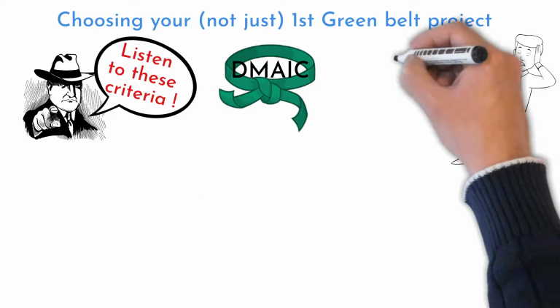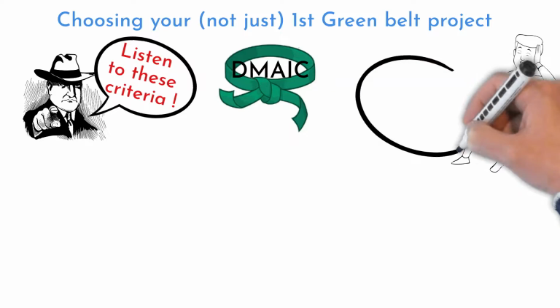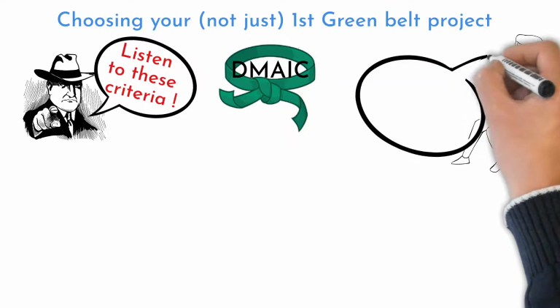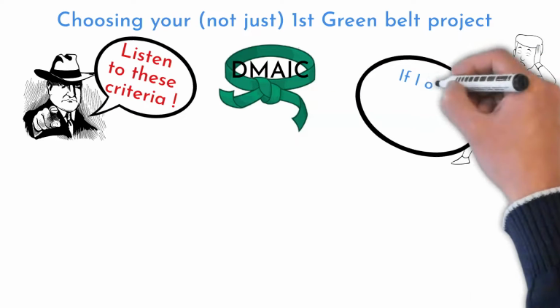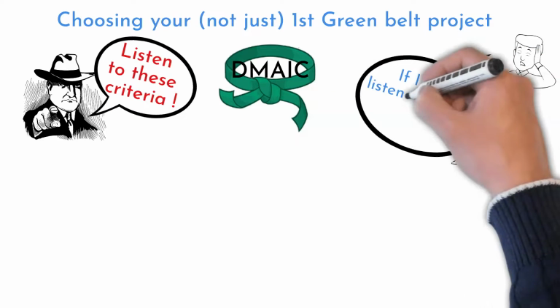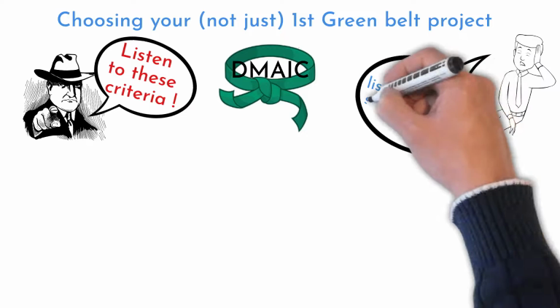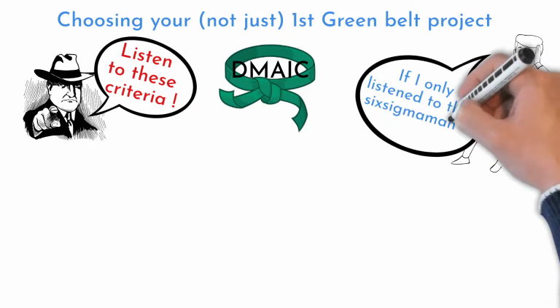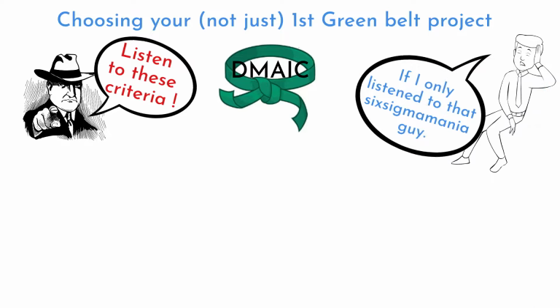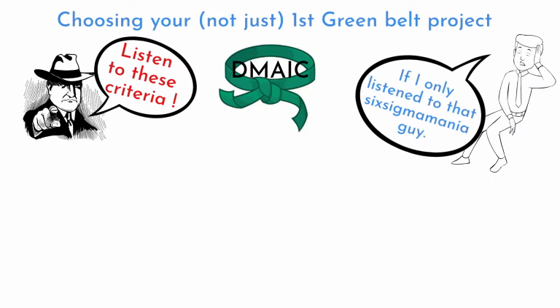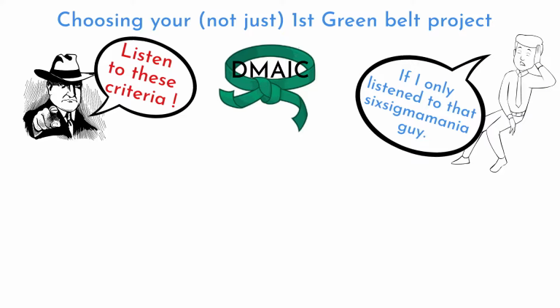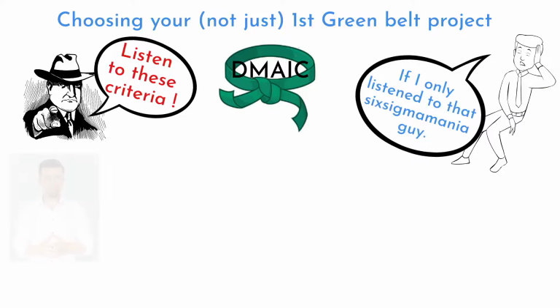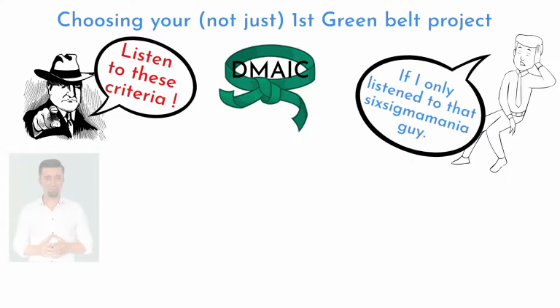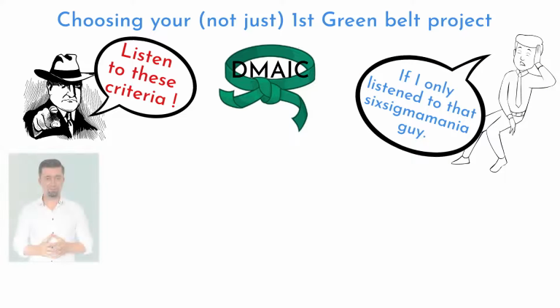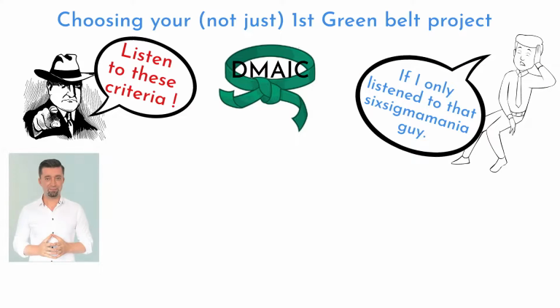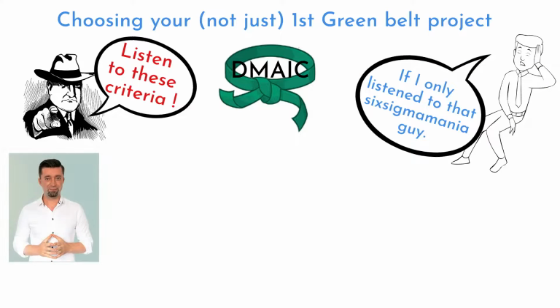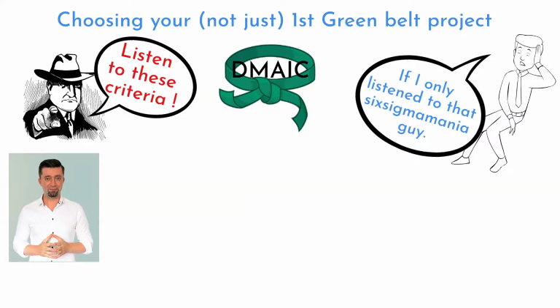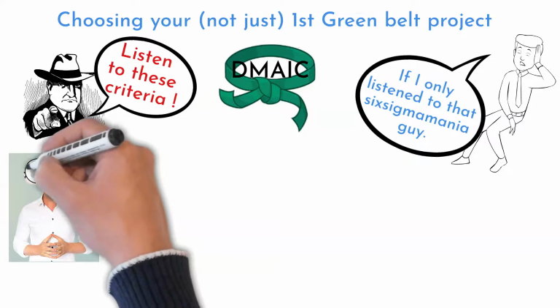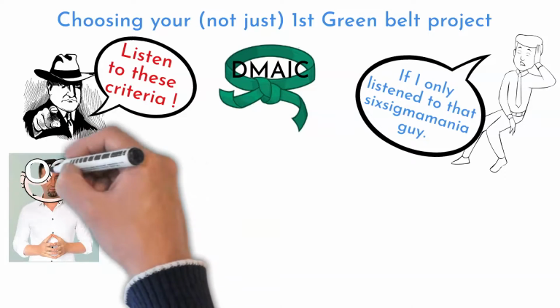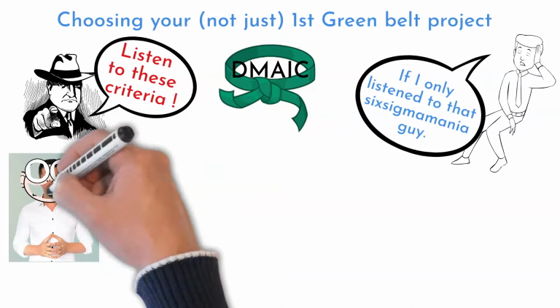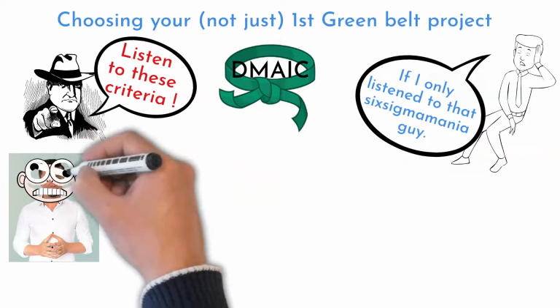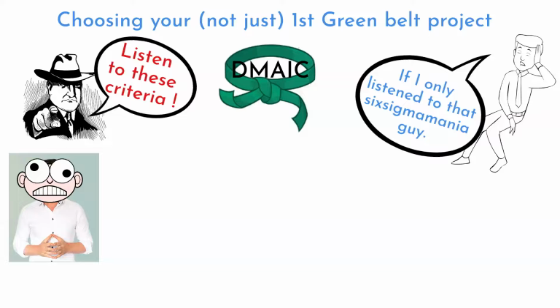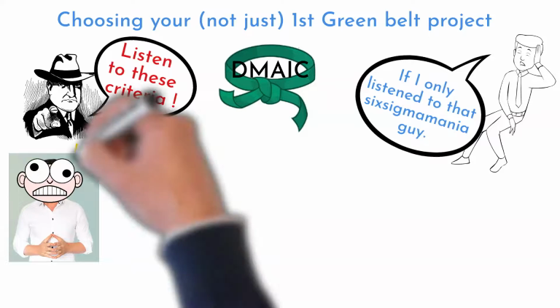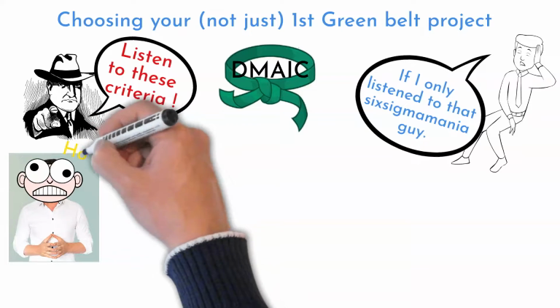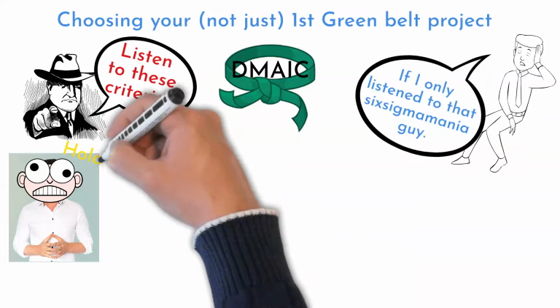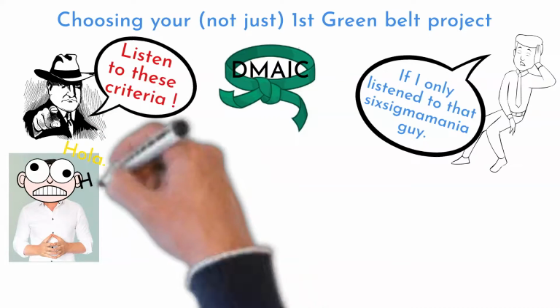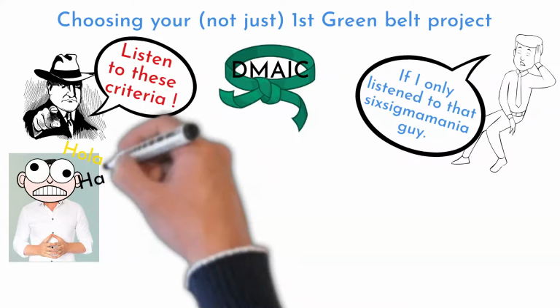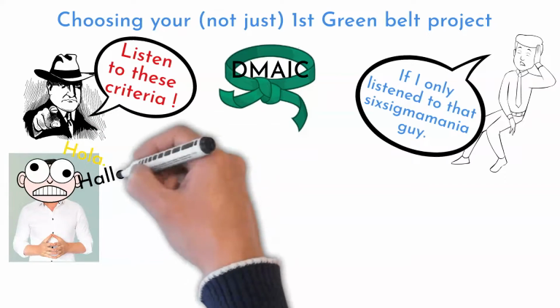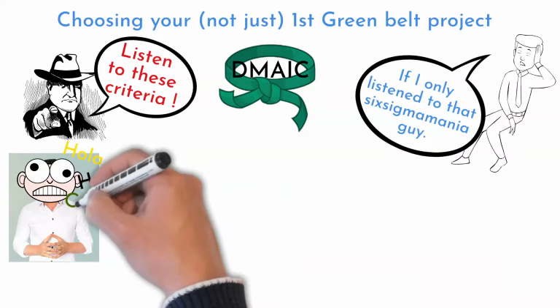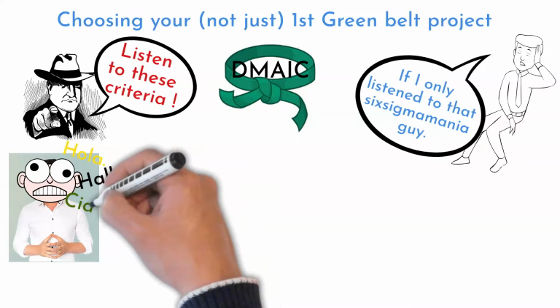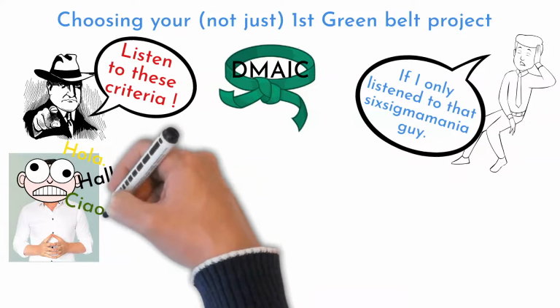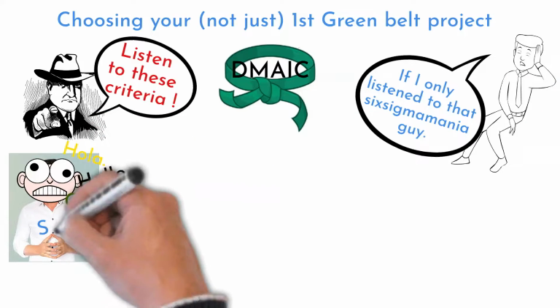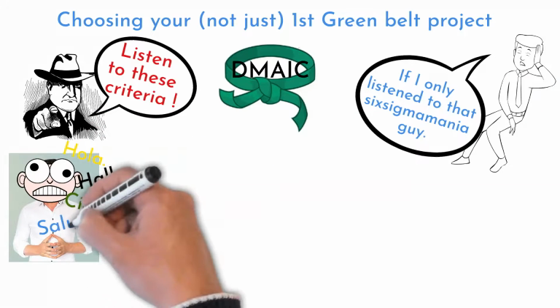If you are new in Six Sigma, I recommend starting with something easy and simple. It is like starting to learn a new language — you start with simple words at the beginning, and not complicated sentences.